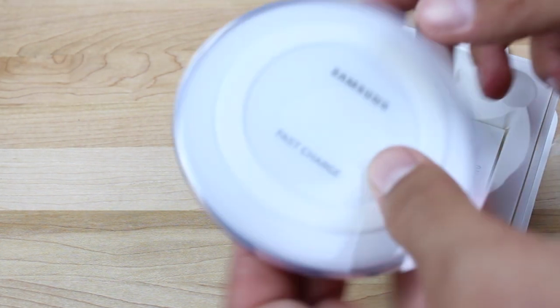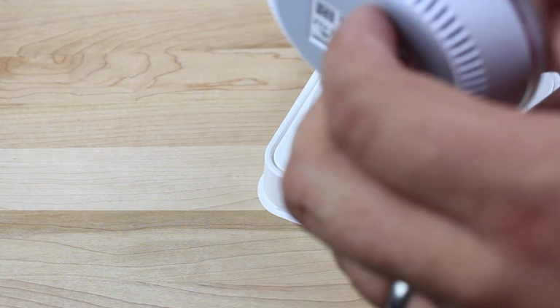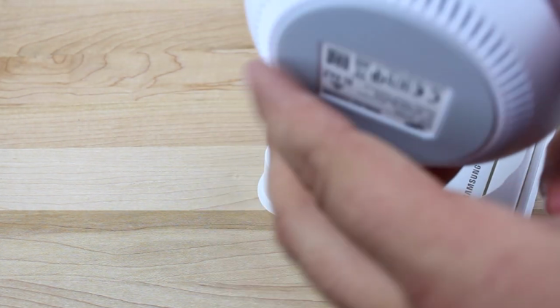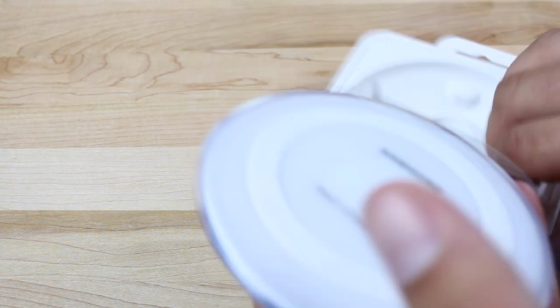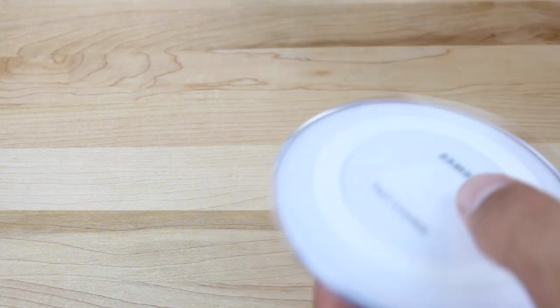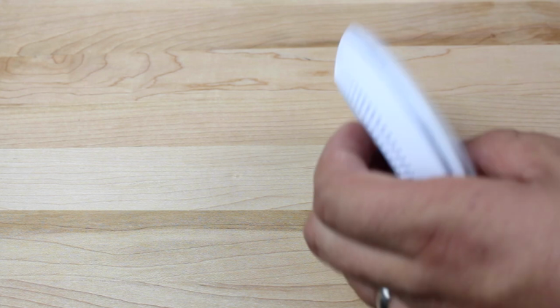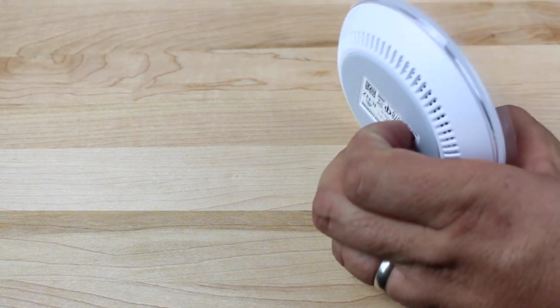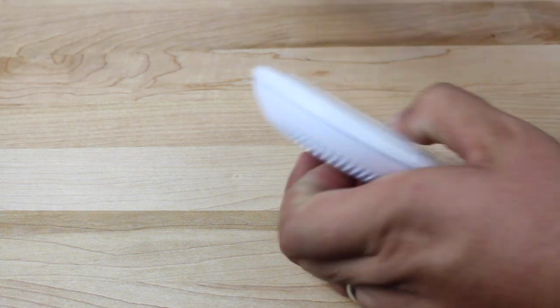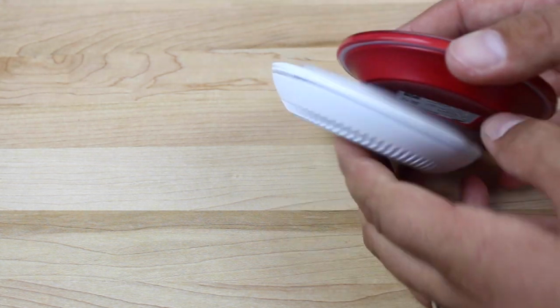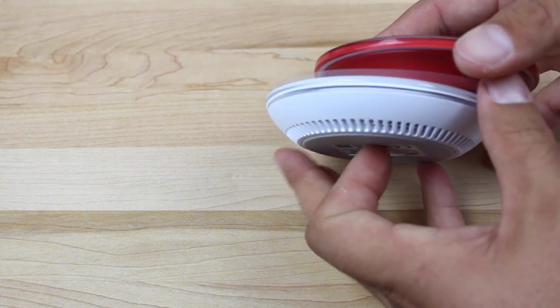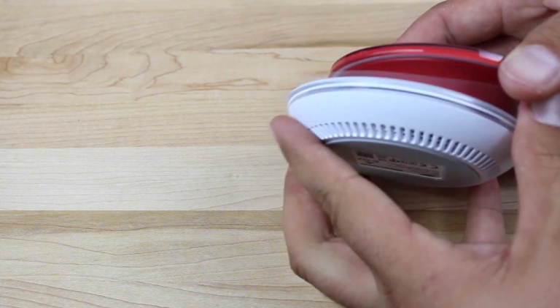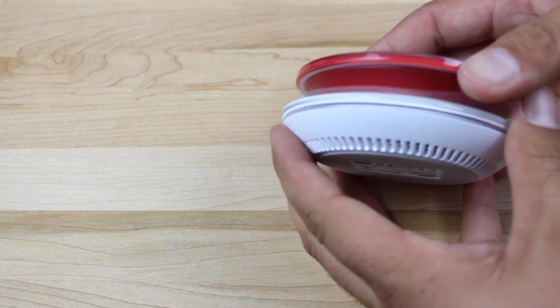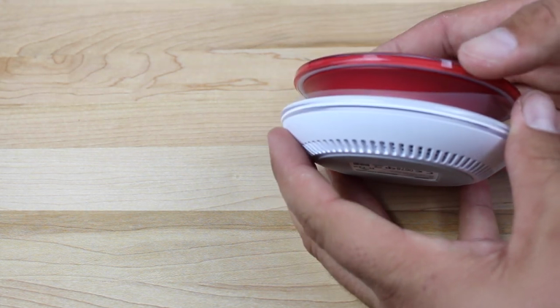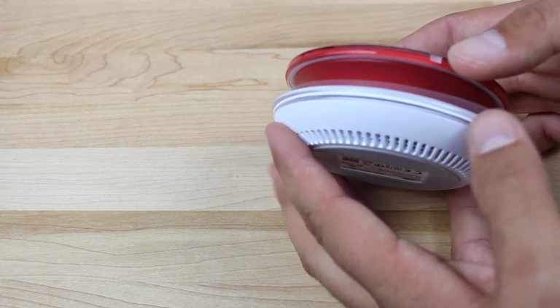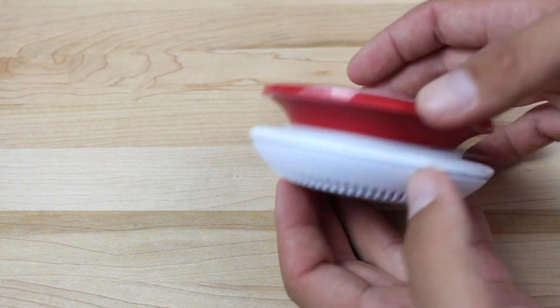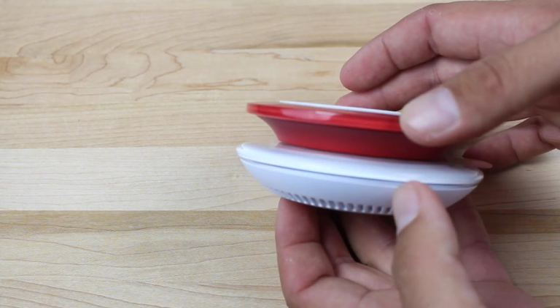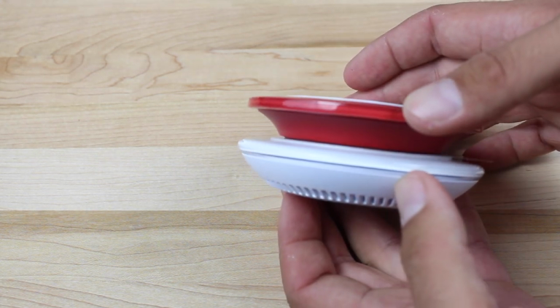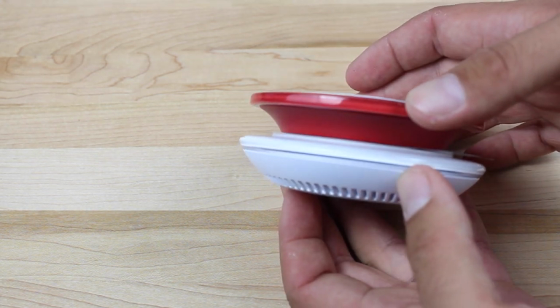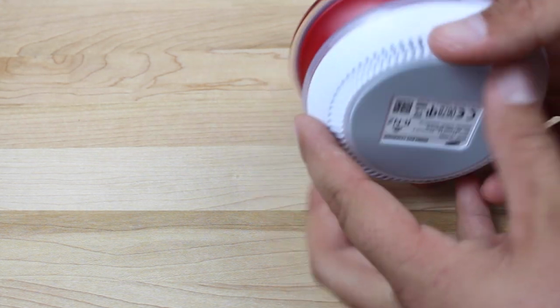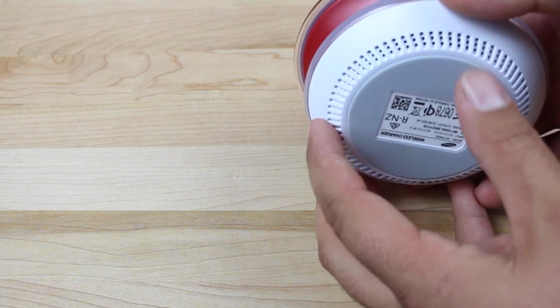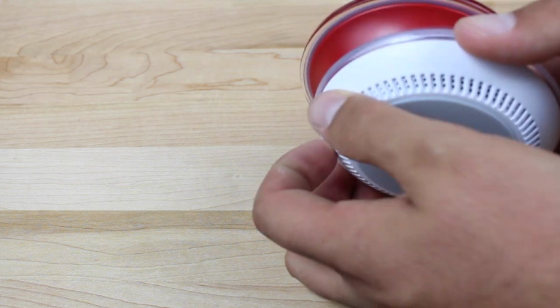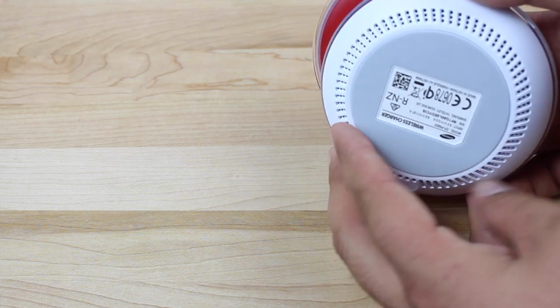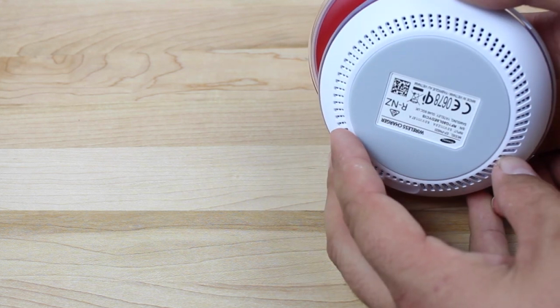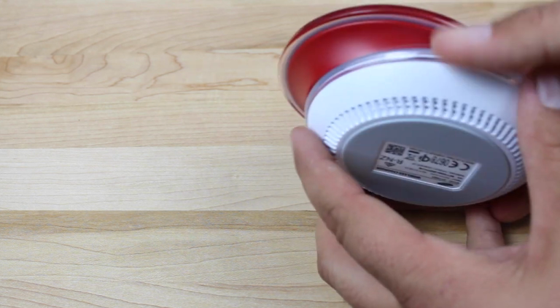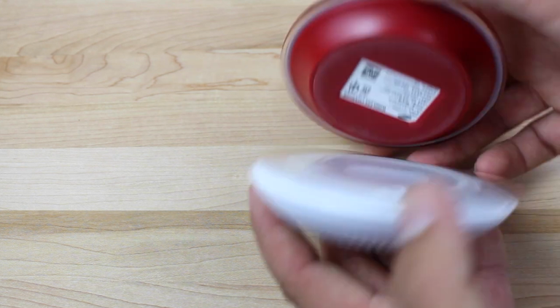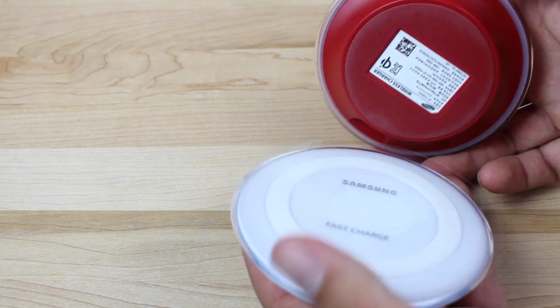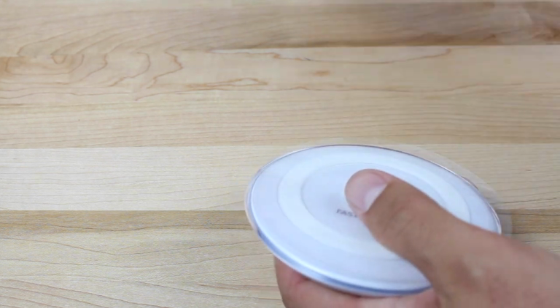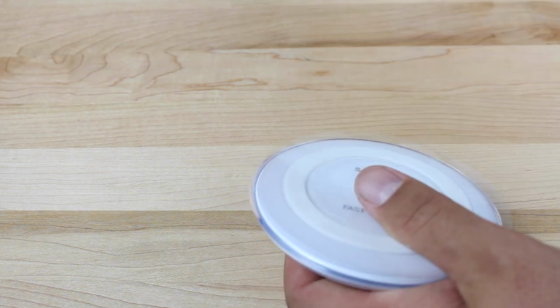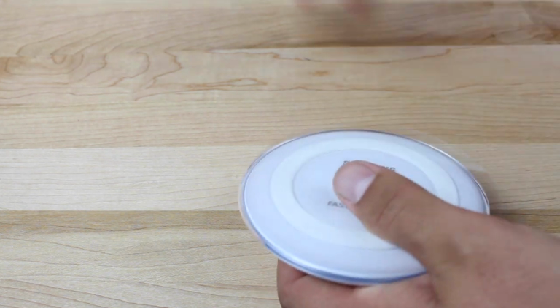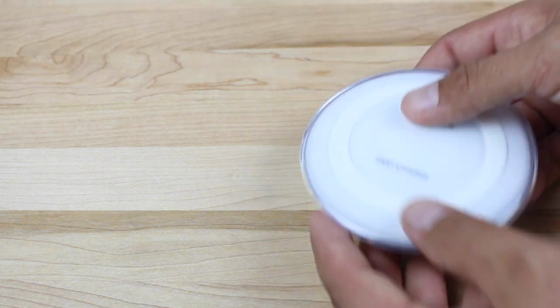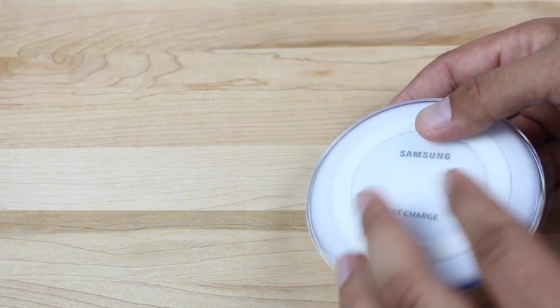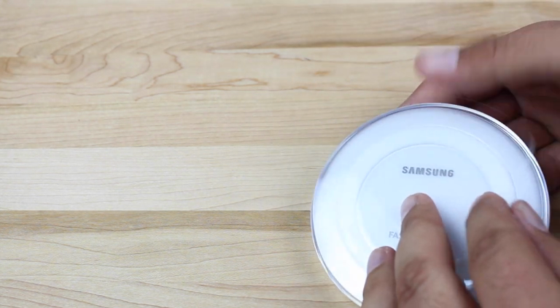And there is the charger. You can see that it is quite a bit thicker than the standard Qi charger from Samsung. It's got some little vent holes here — I guess it gets hot and that is to expel some of the heat.